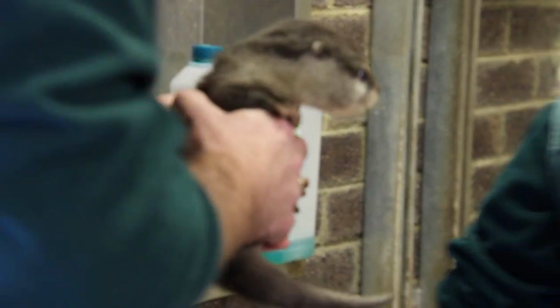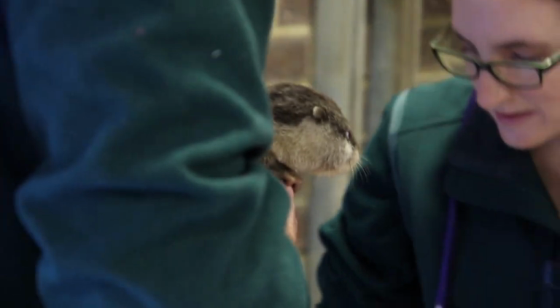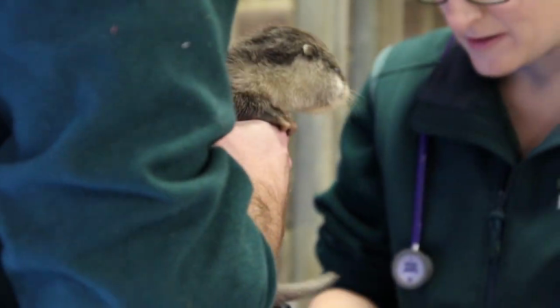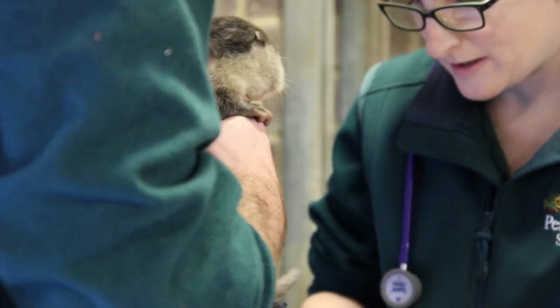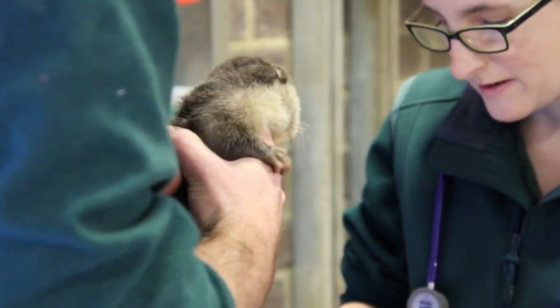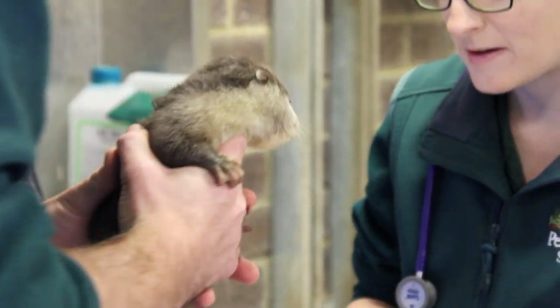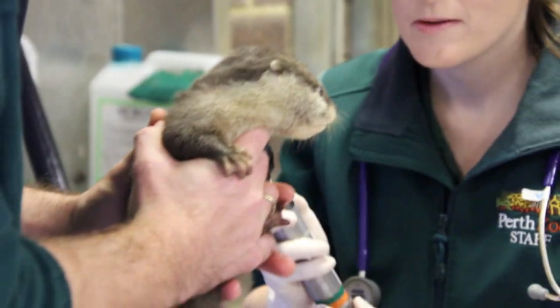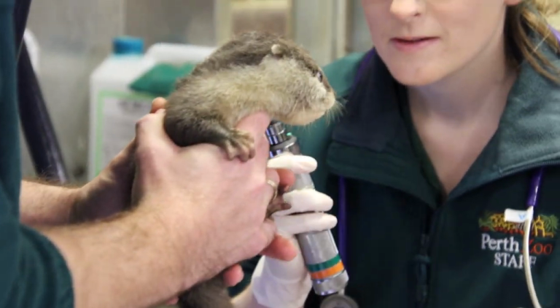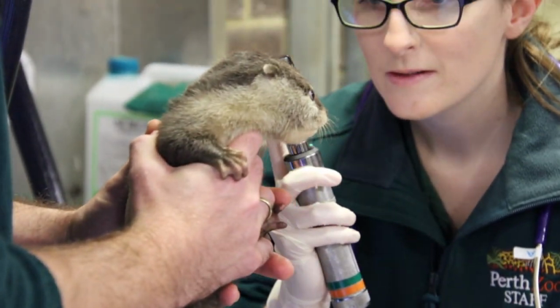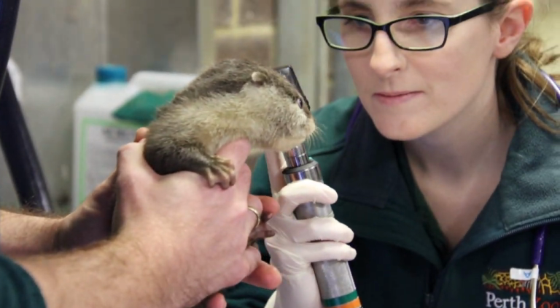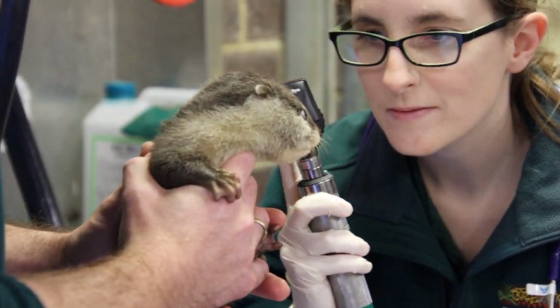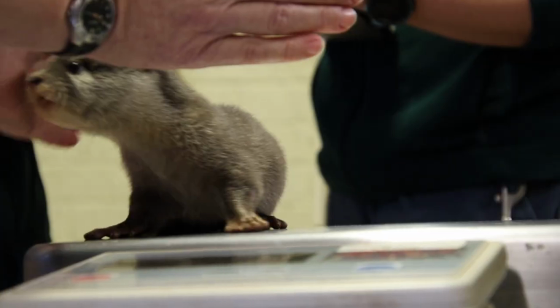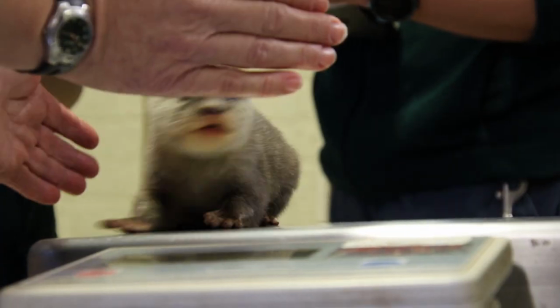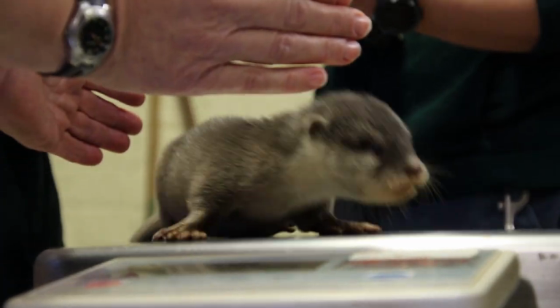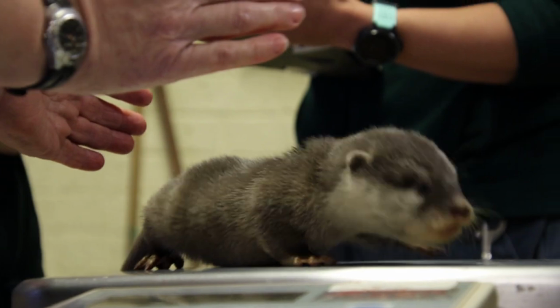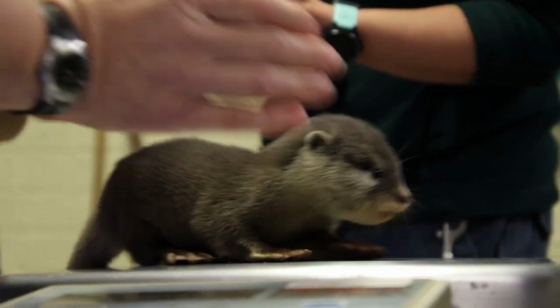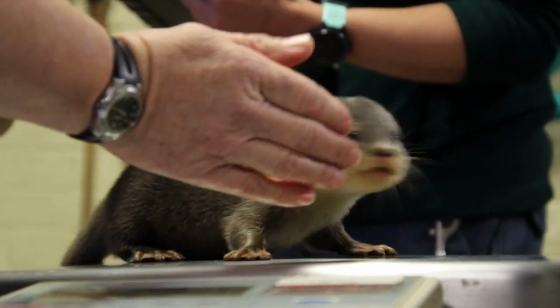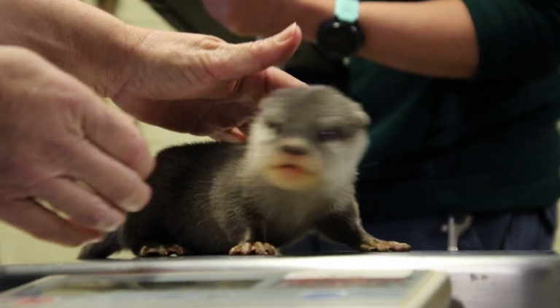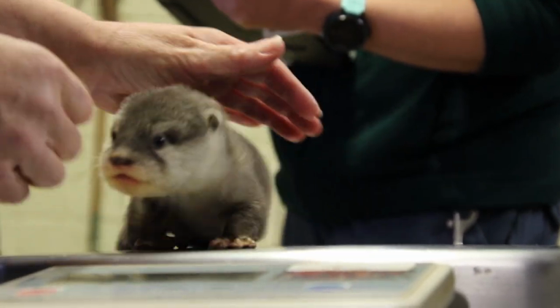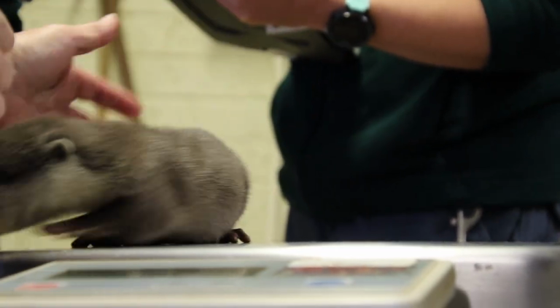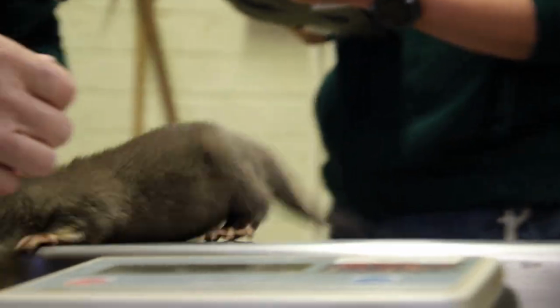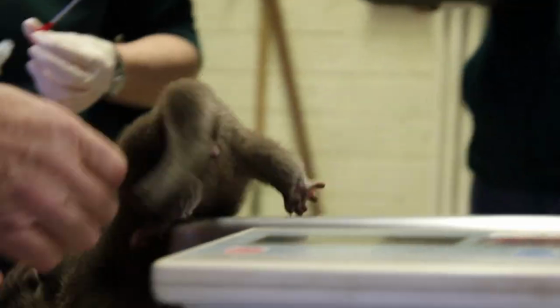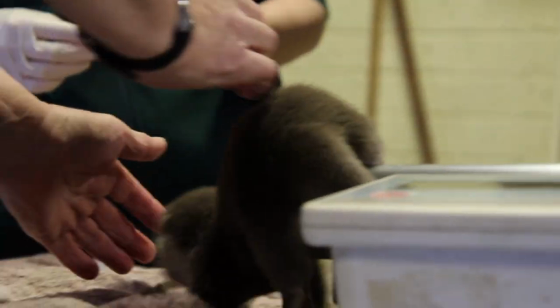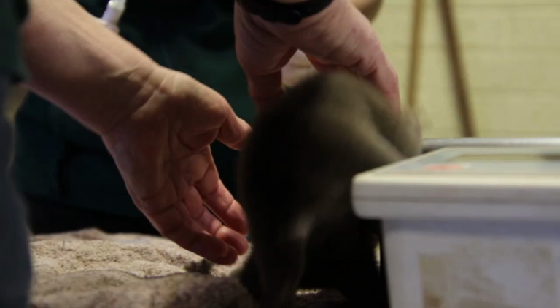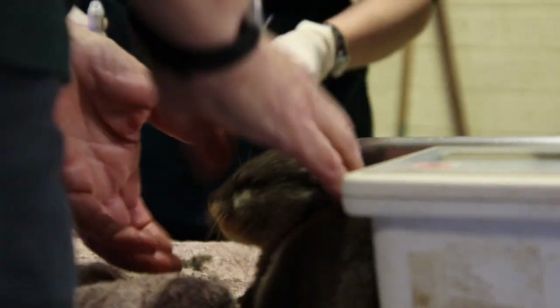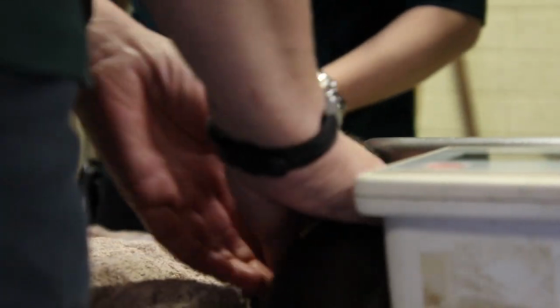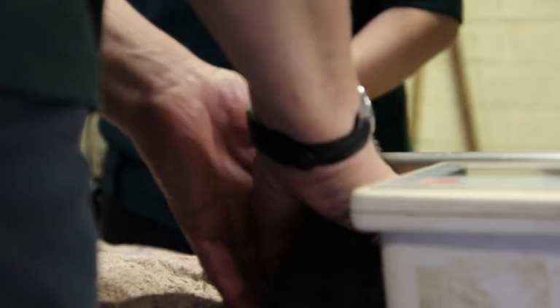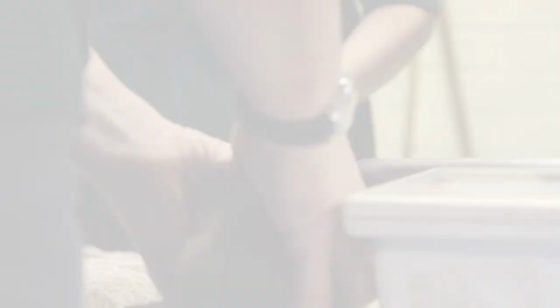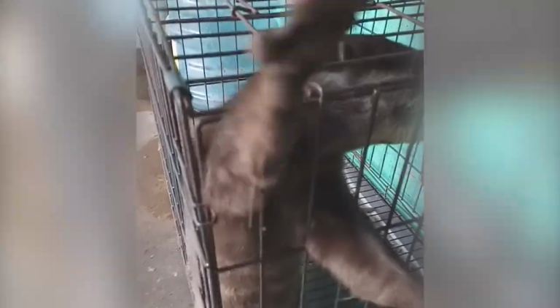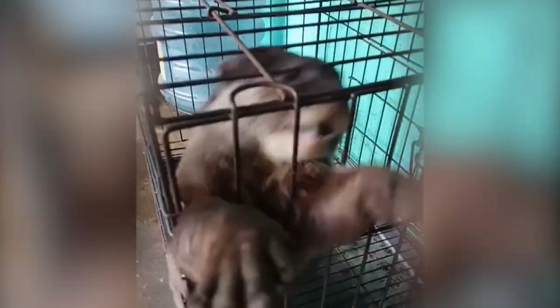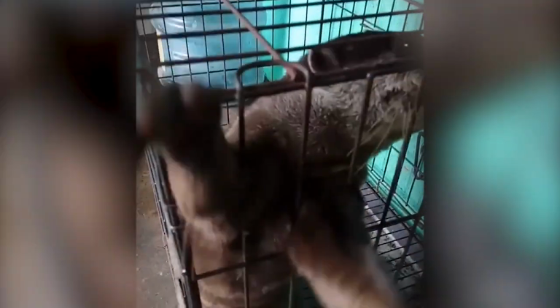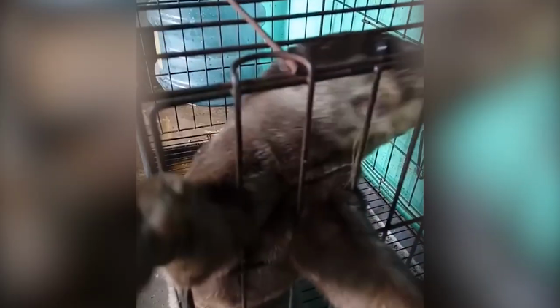As the smallest of the otter species, Asian small-clawed otters are a vulnerable species. They face threats to survival such as habitat destruction, poaching, and being sold on the illegal pet trade.